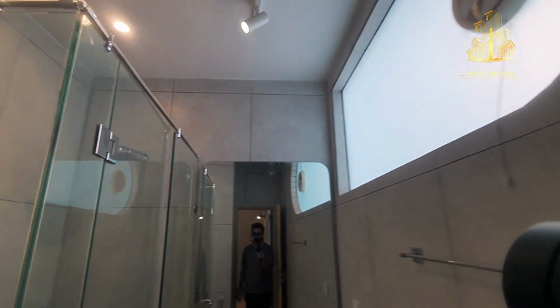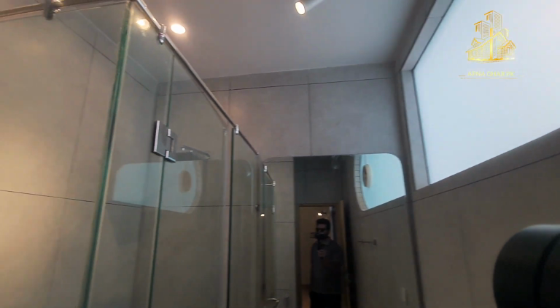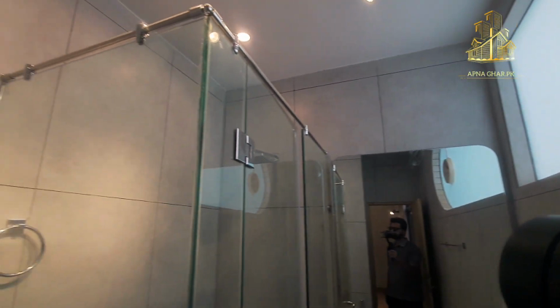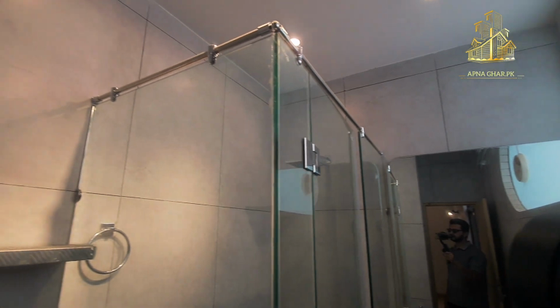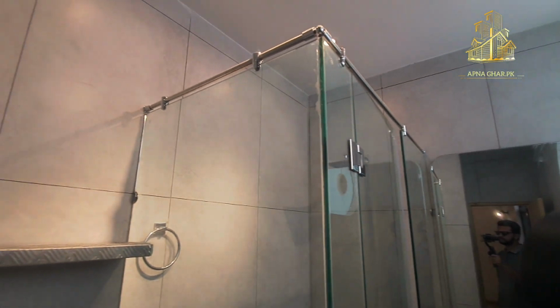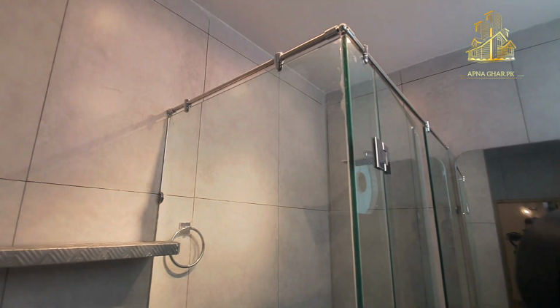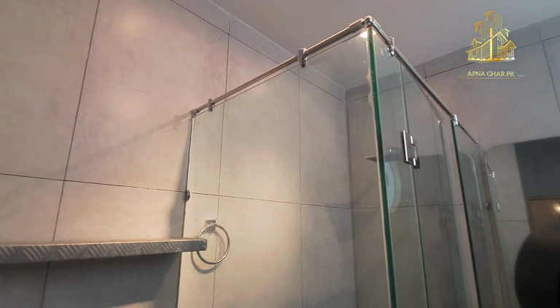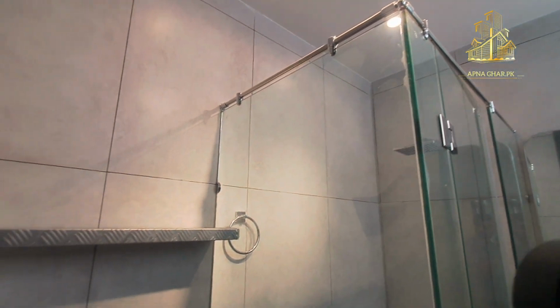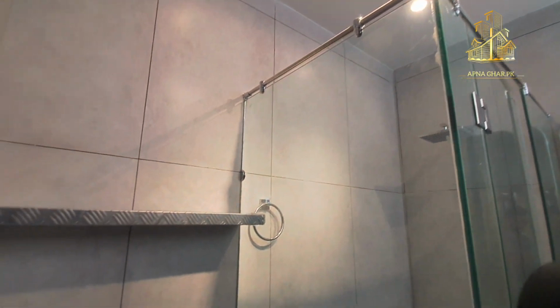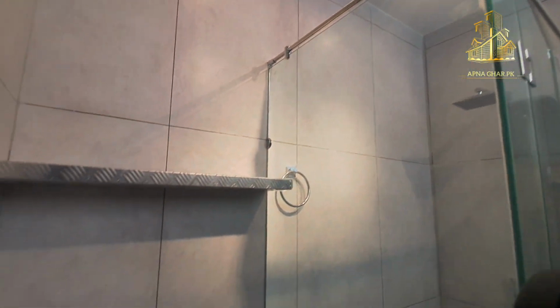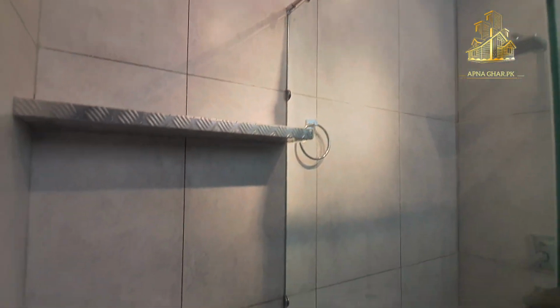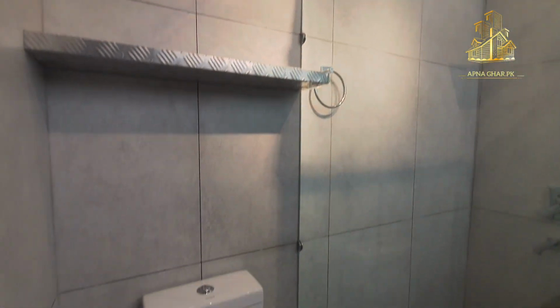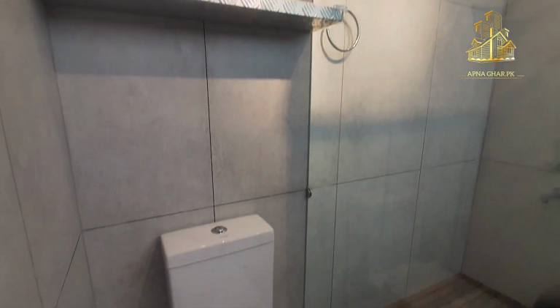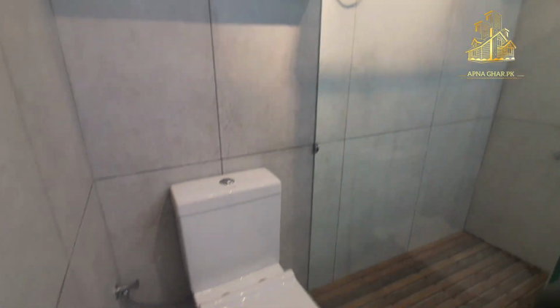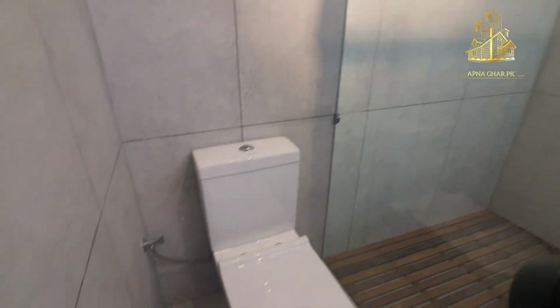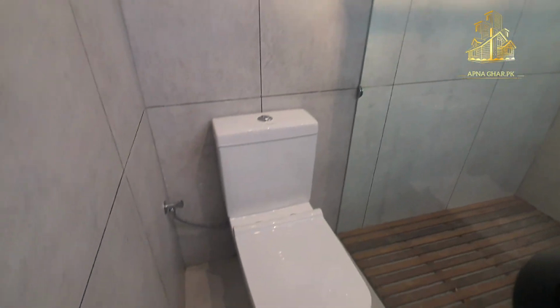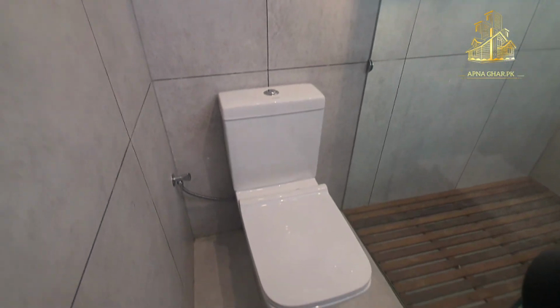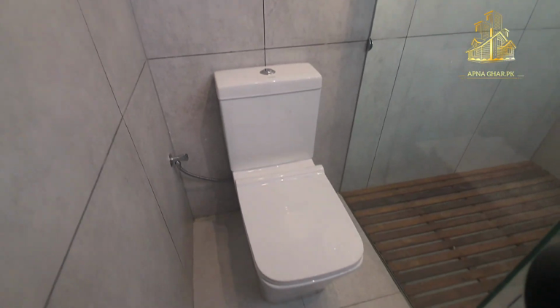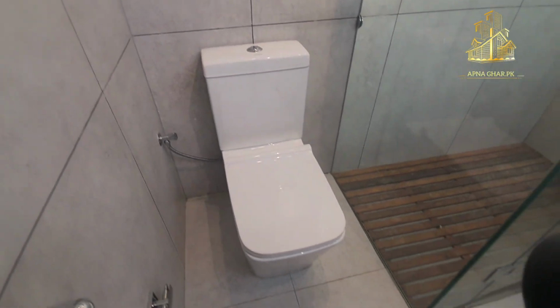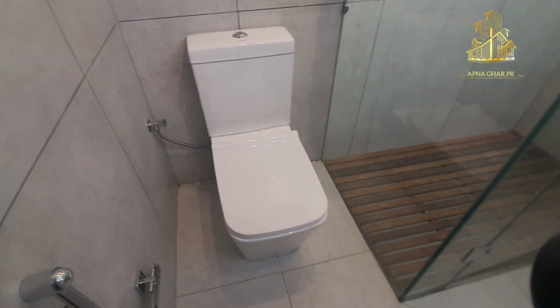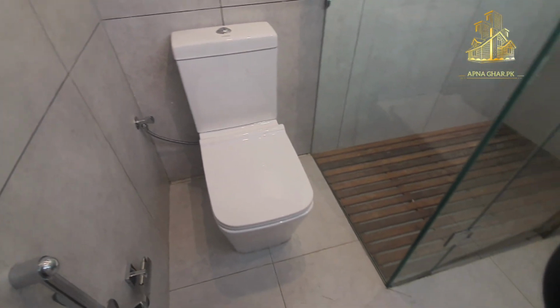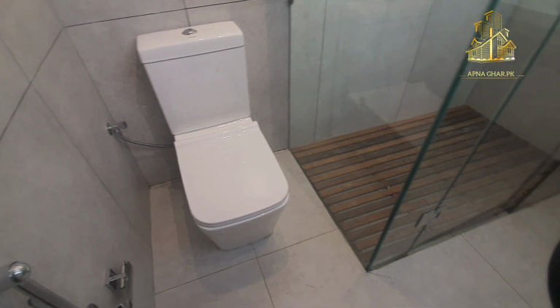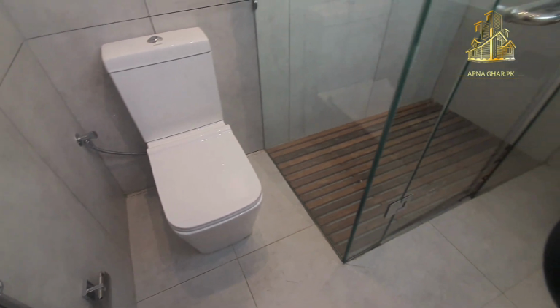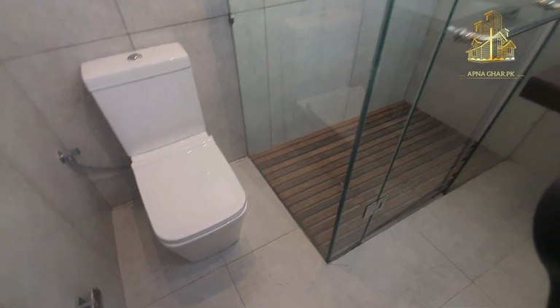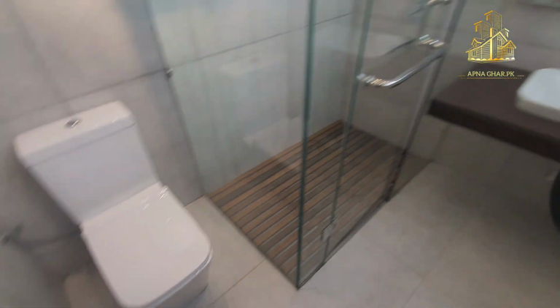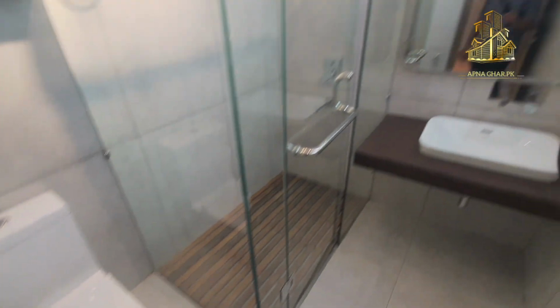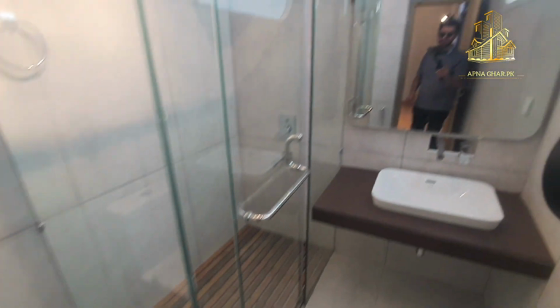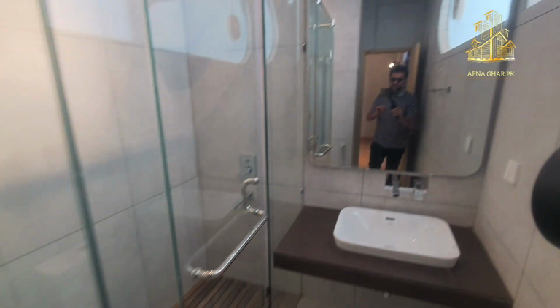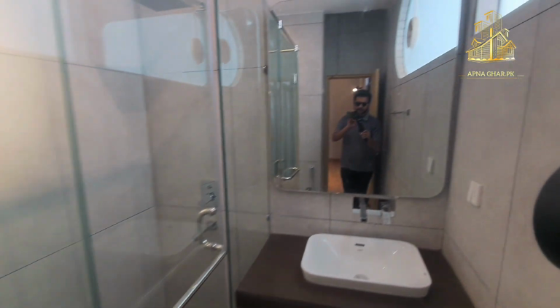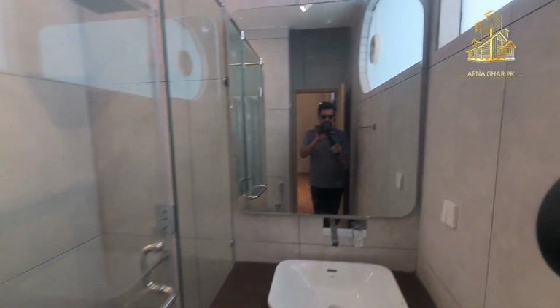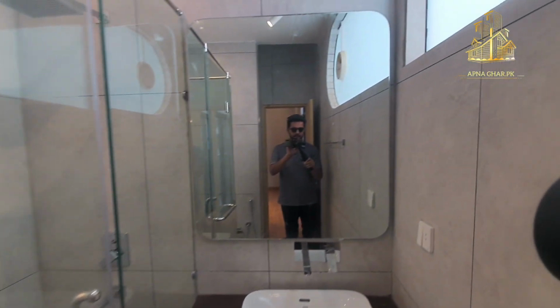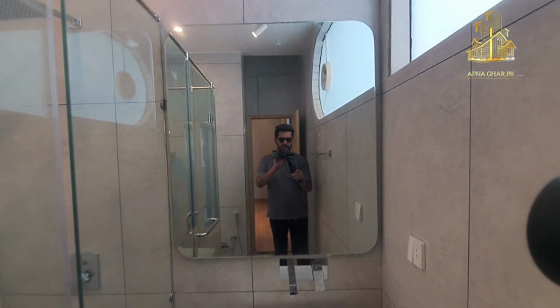Washroom ke andar aate hain — separate shower ki jagah di gayi hai, aur English seat yahan par matt finish ke andar di gayi hai.